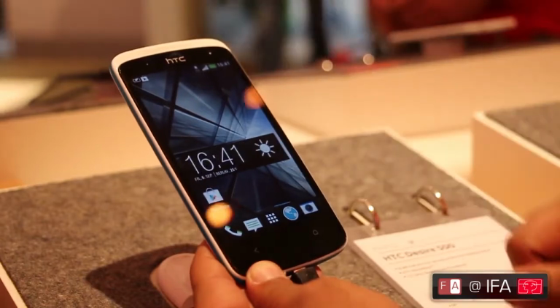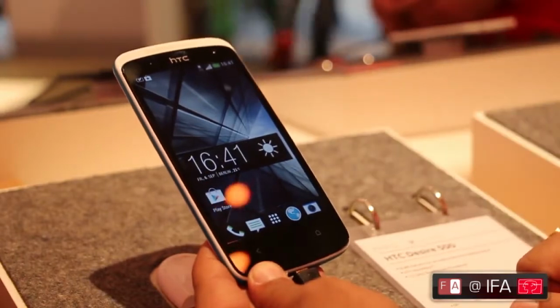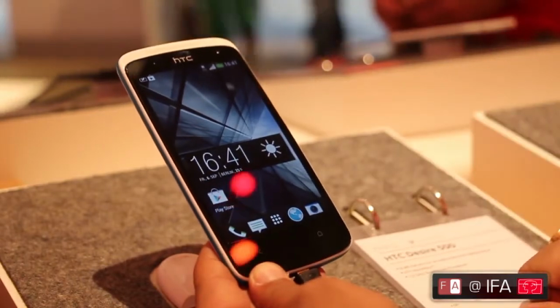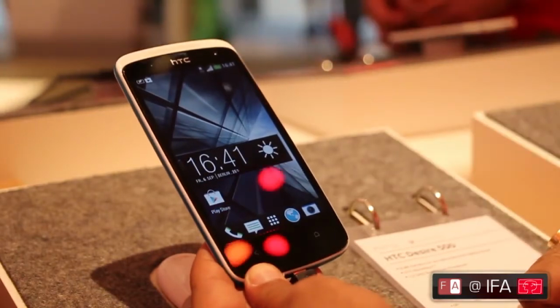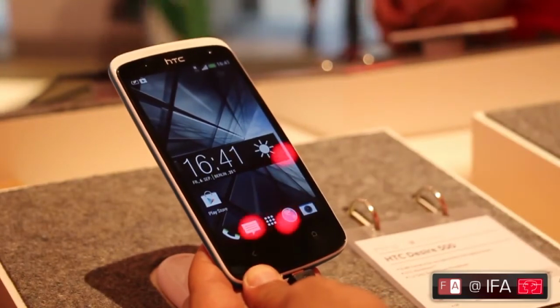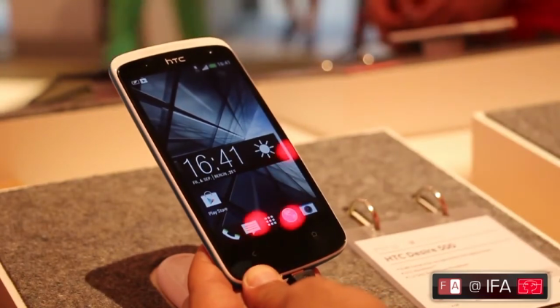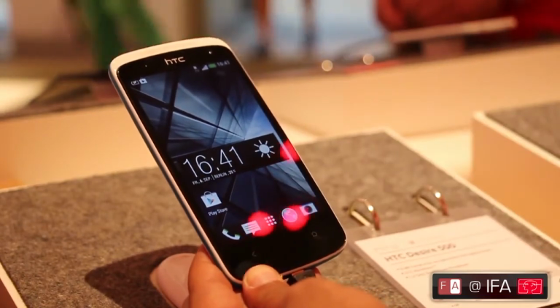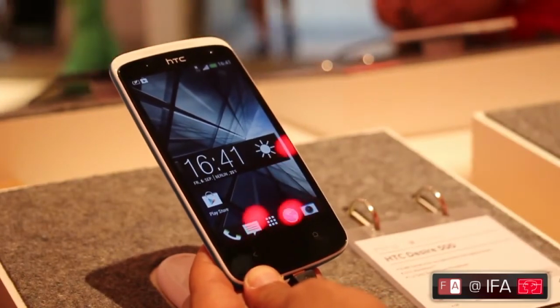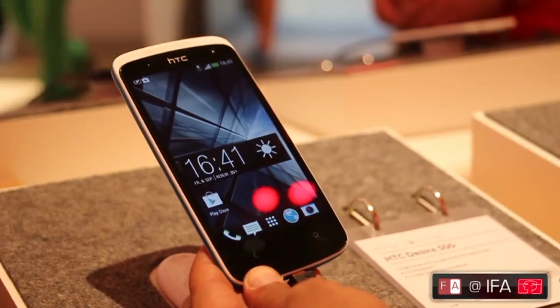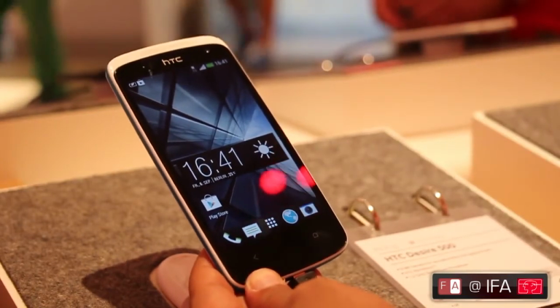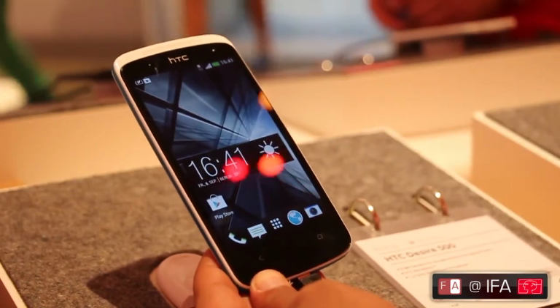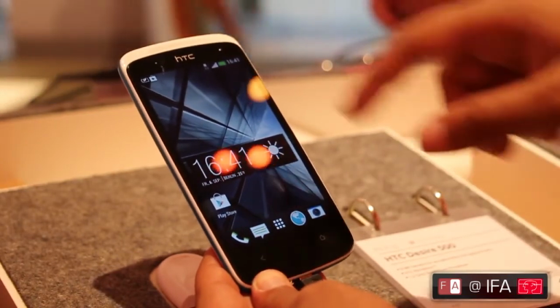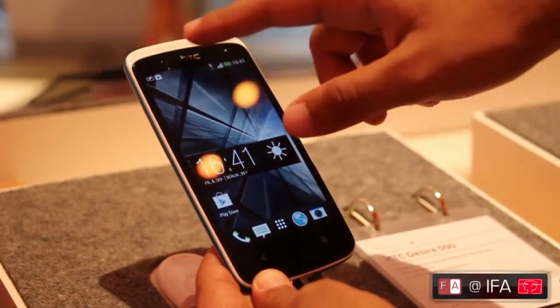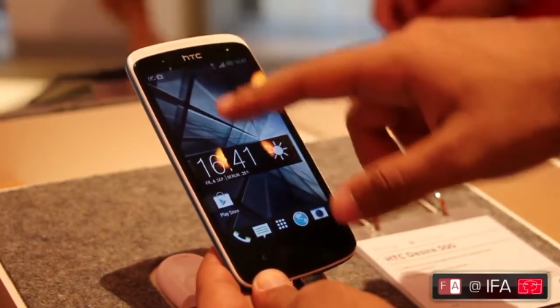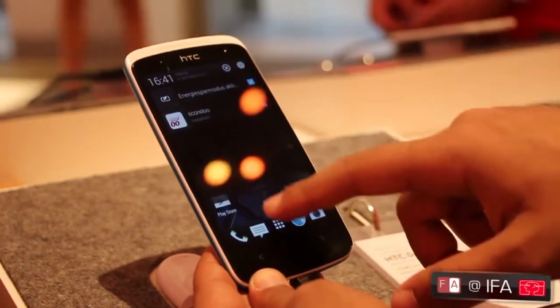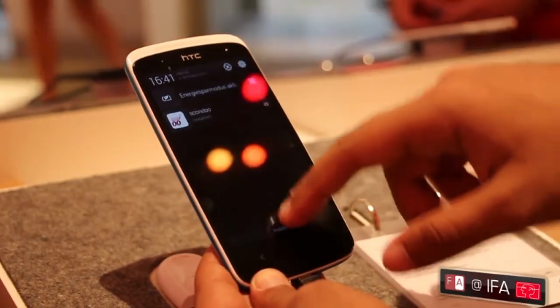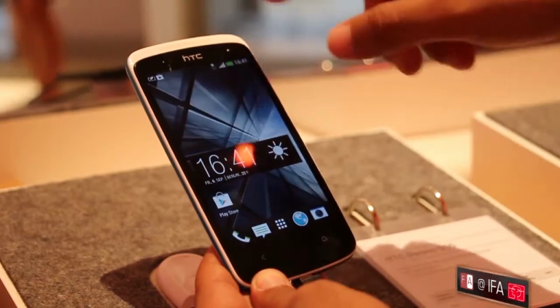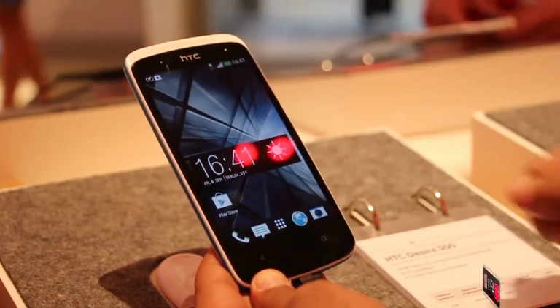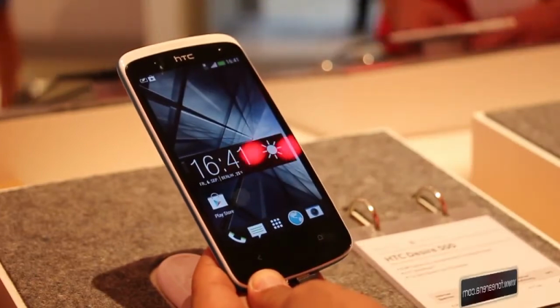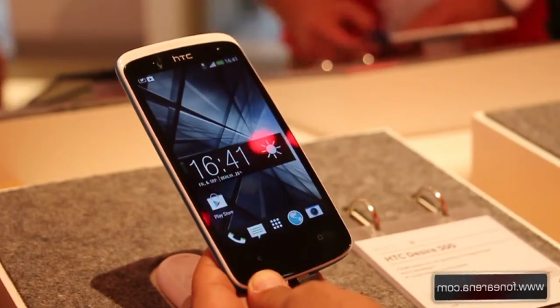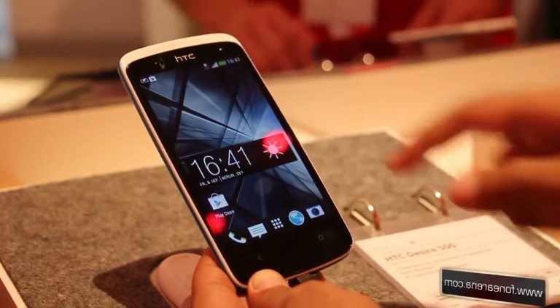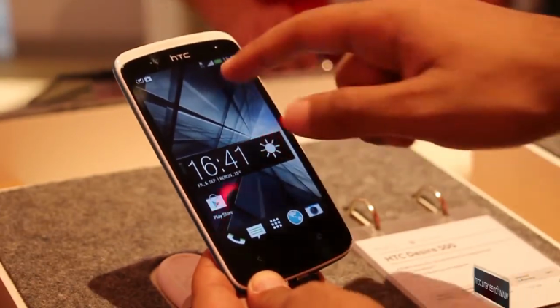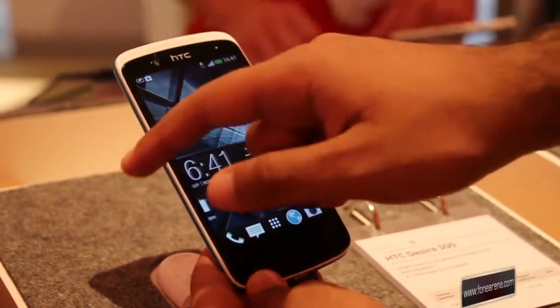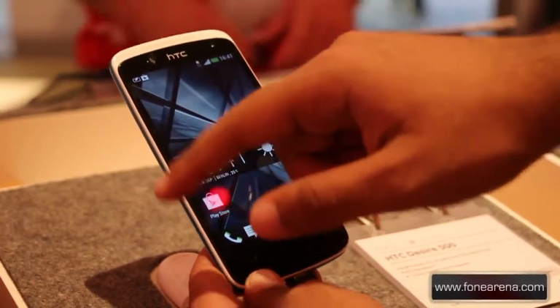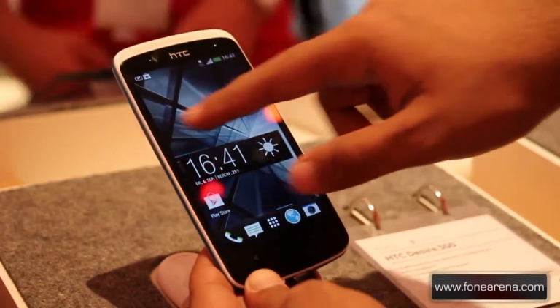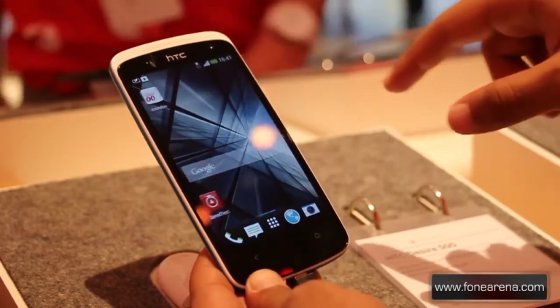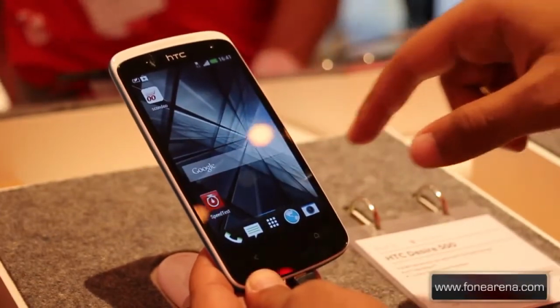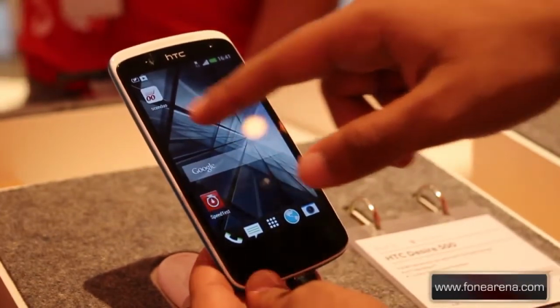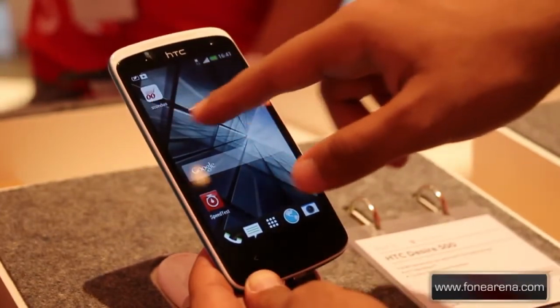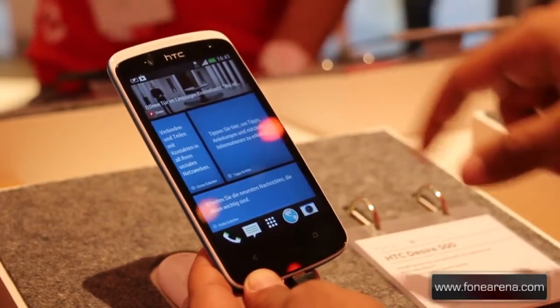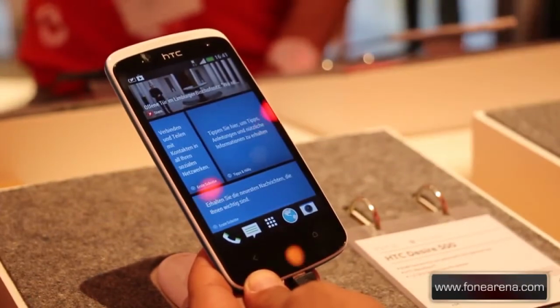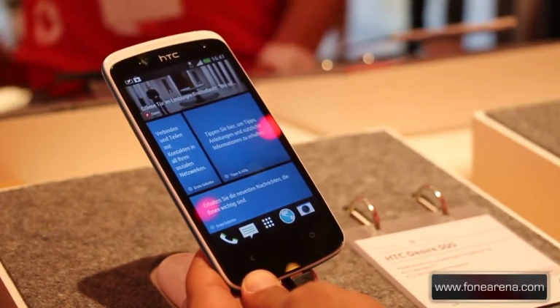That's the HTC Desire 500 for you. If you have any questions about the device, let us know in the comments section. Please hit the like button and don't forget to subscribe to our YouTube channel. Thanks for watching.